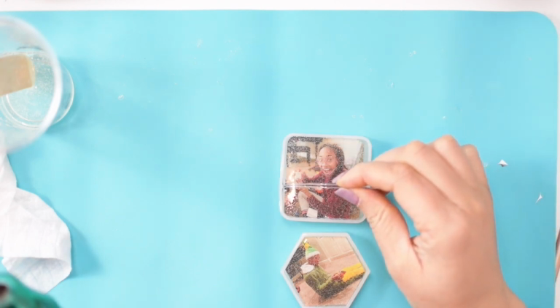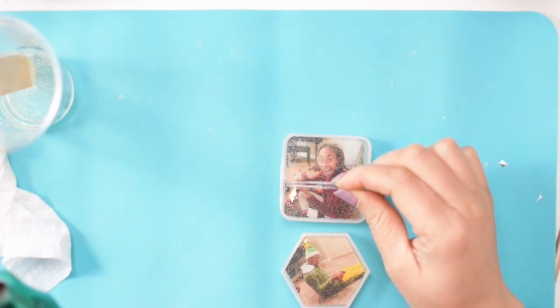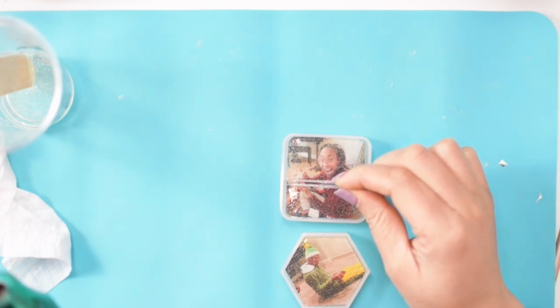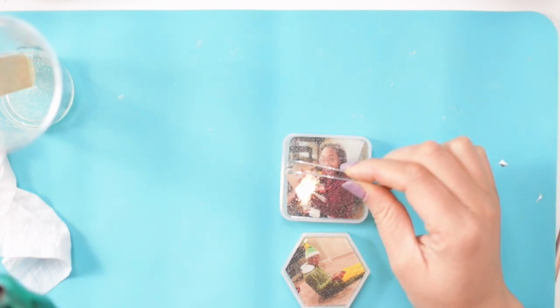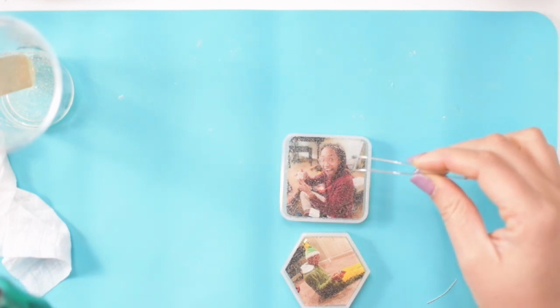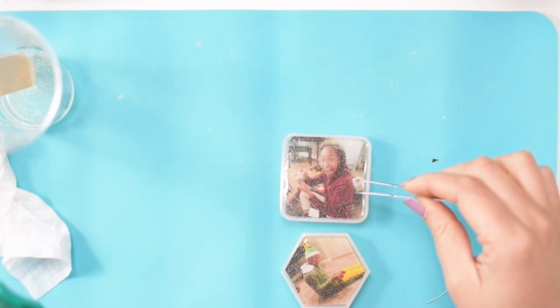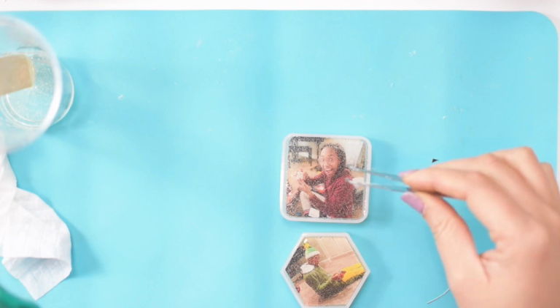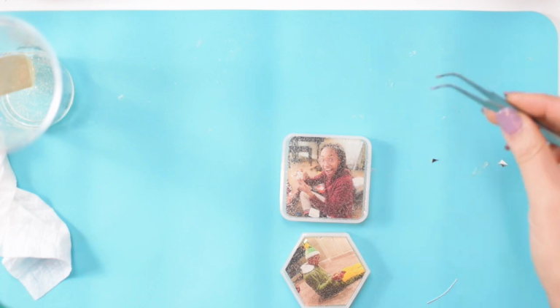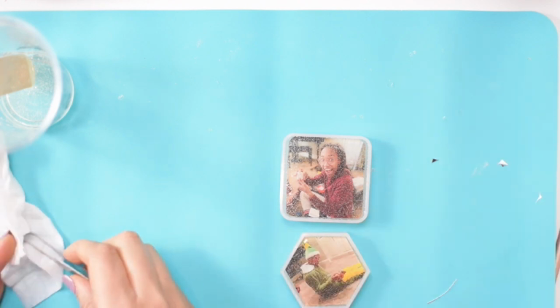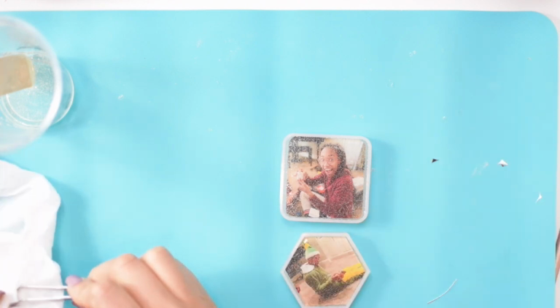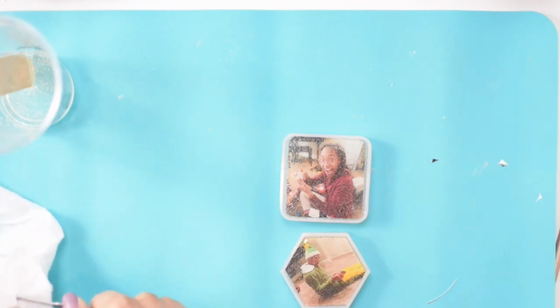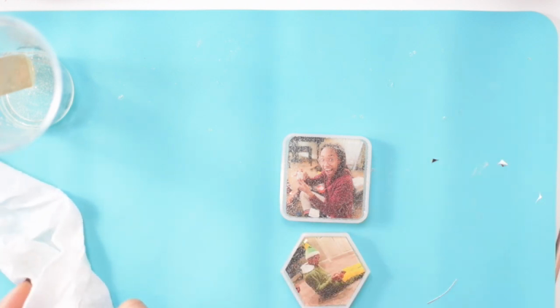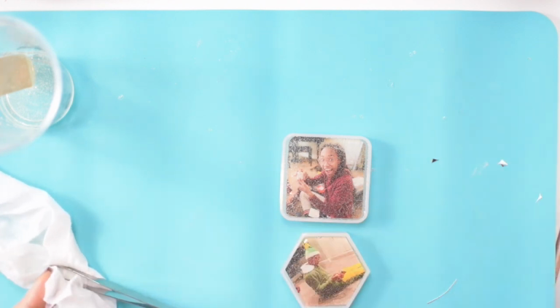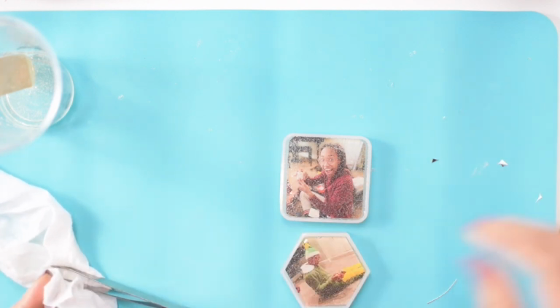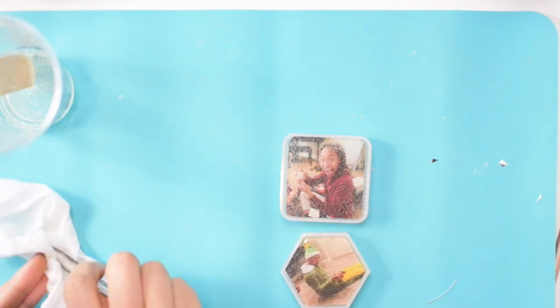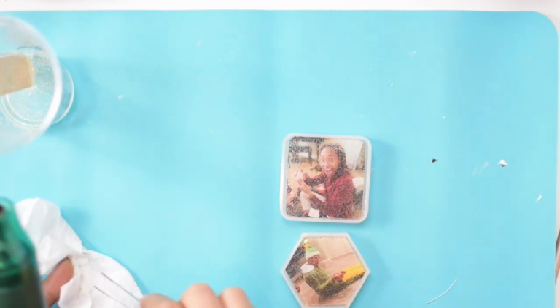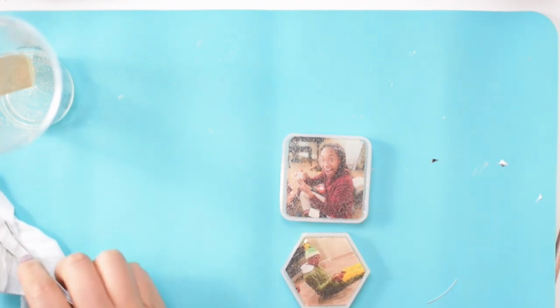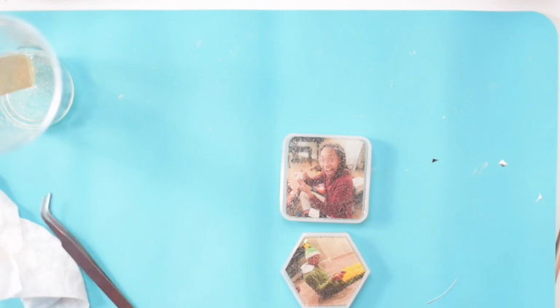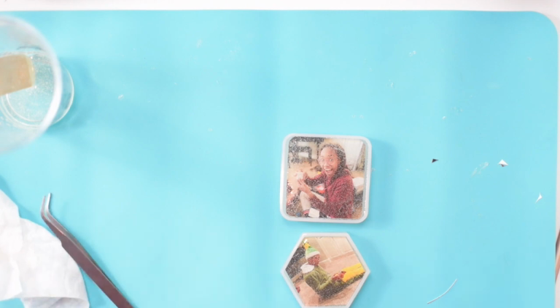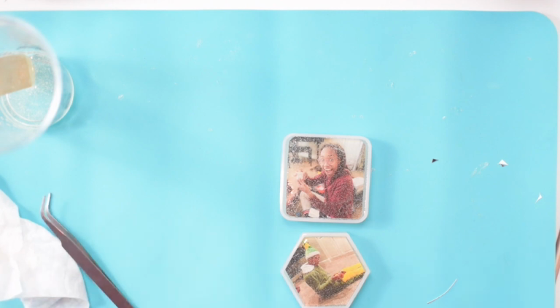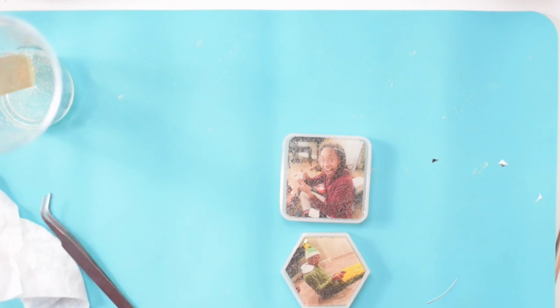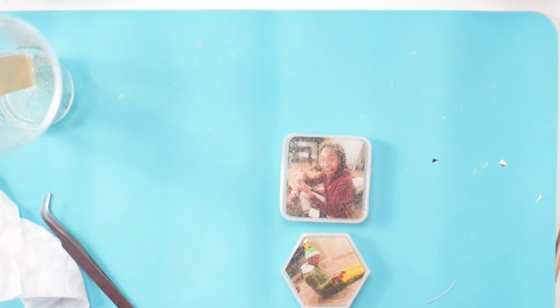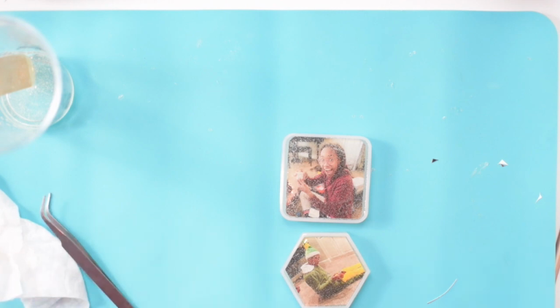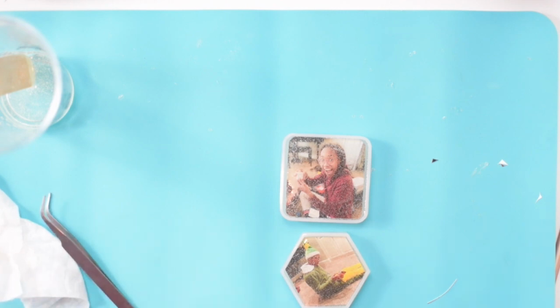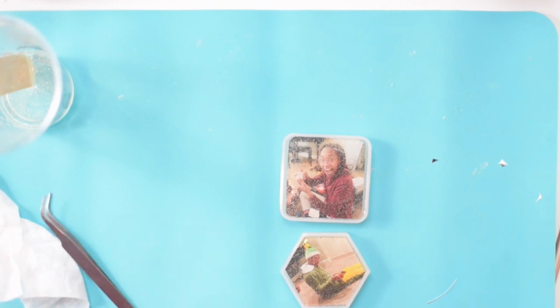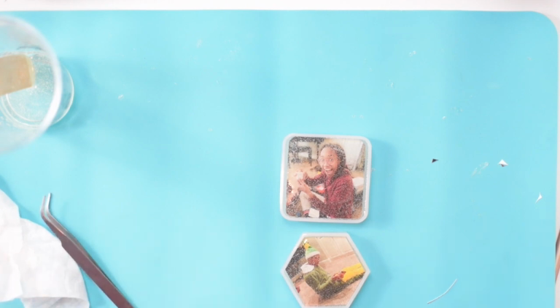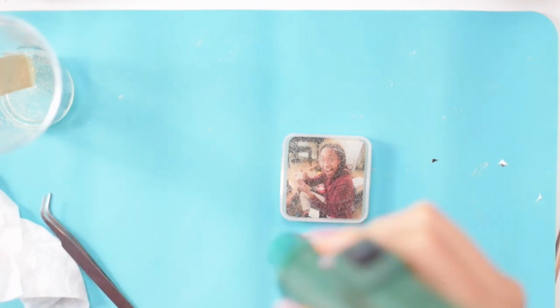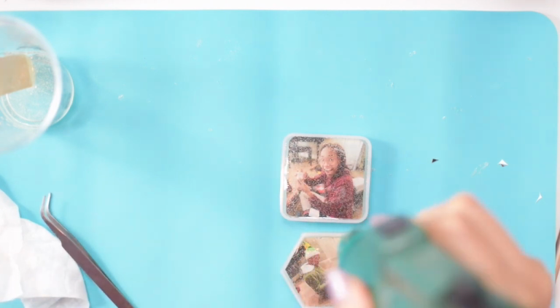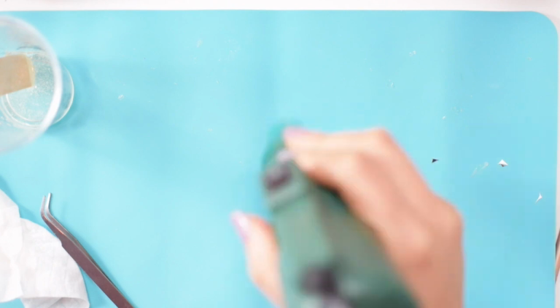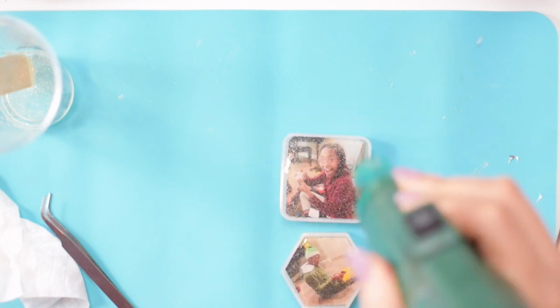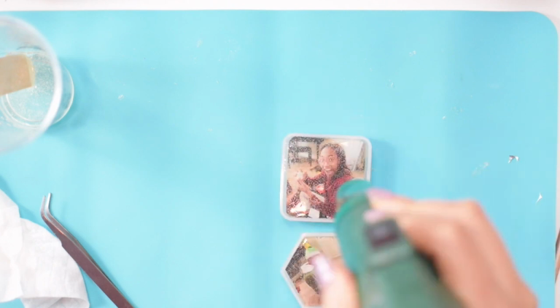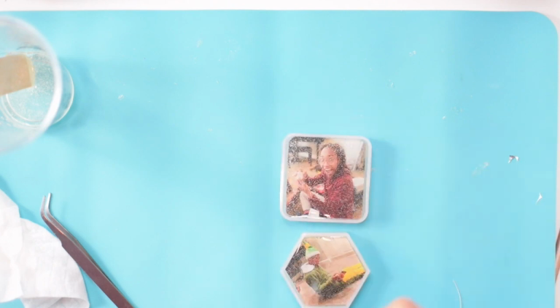My picture just slid up a little bit and was popping out of the mold, so I just used my tweezers to push it down a little bit. Hitting it with the heat gun a little bit more.